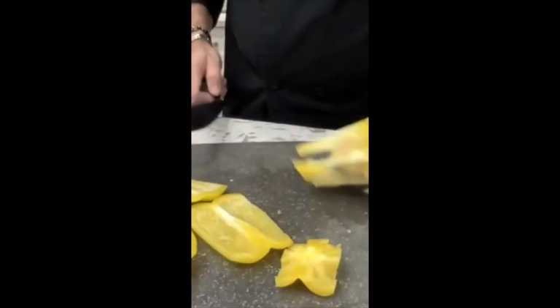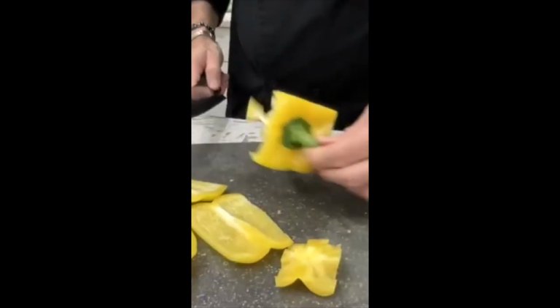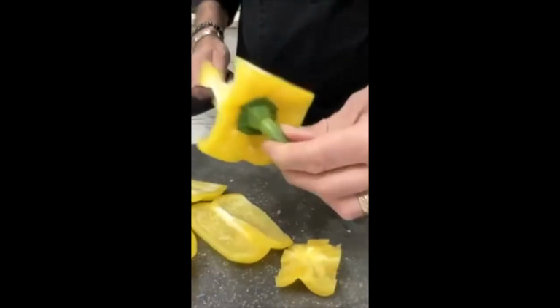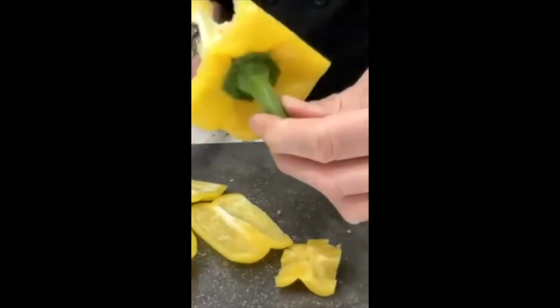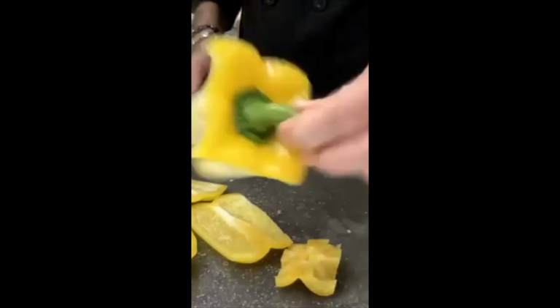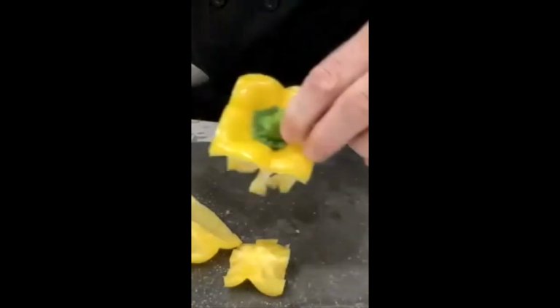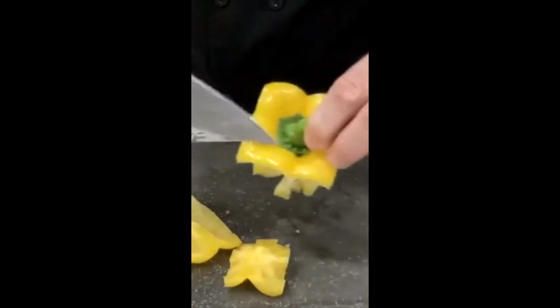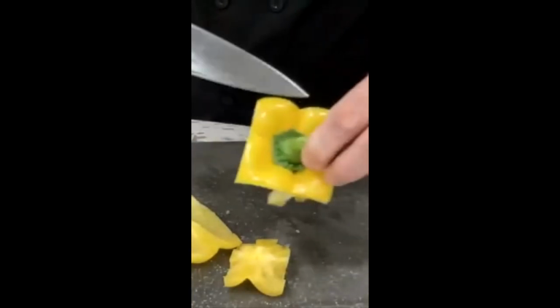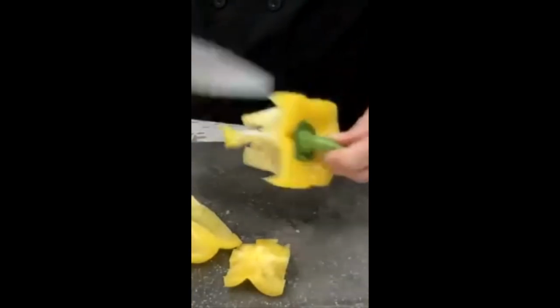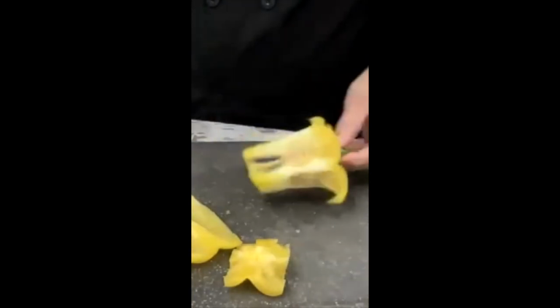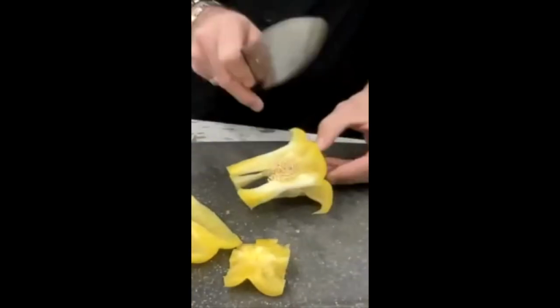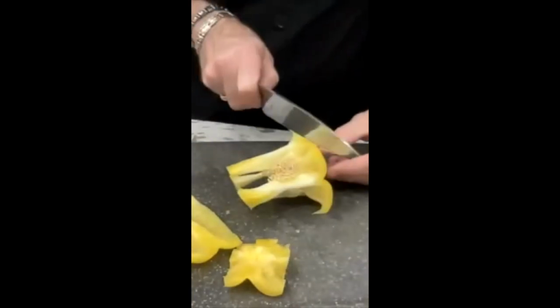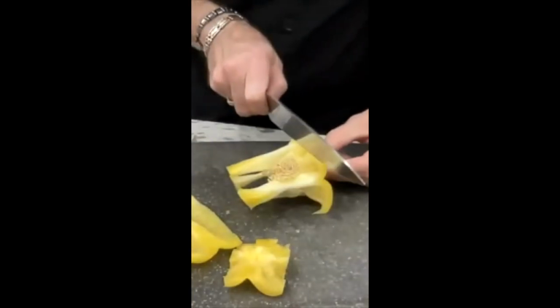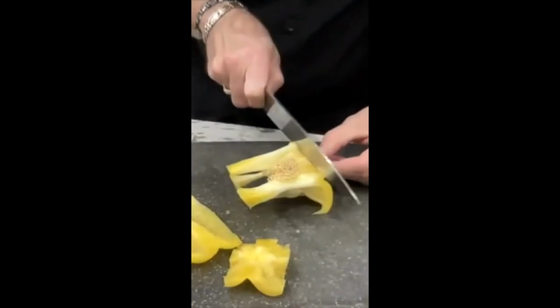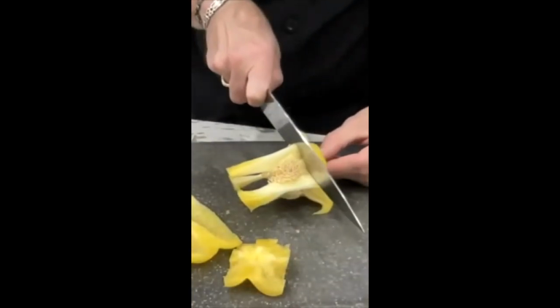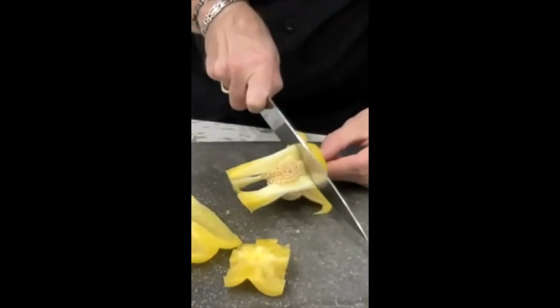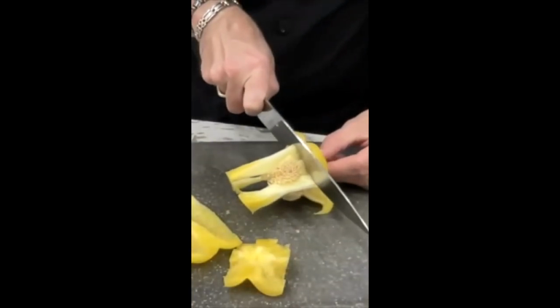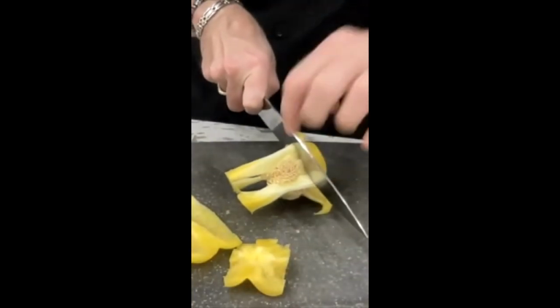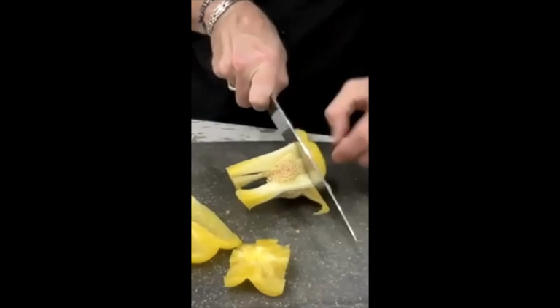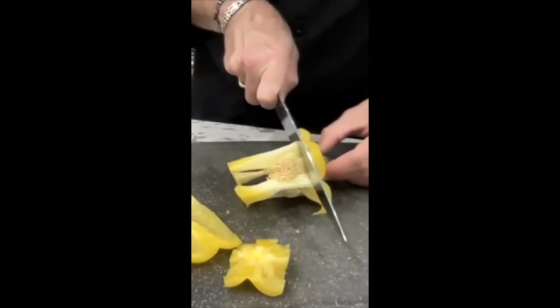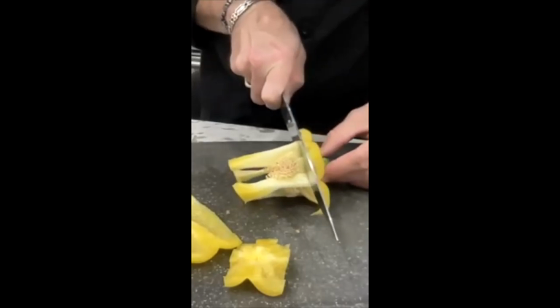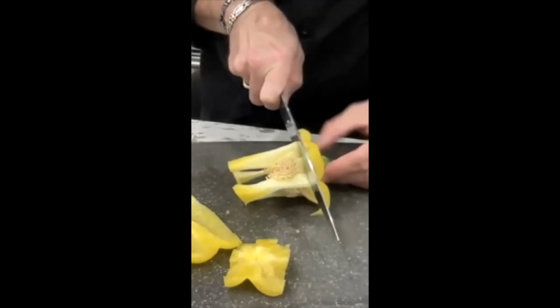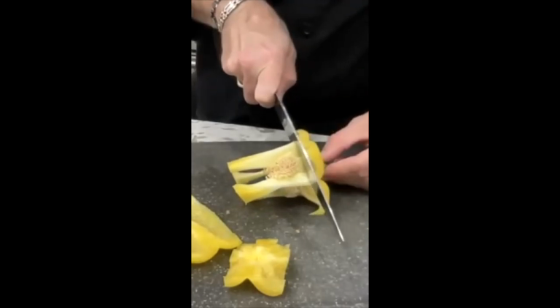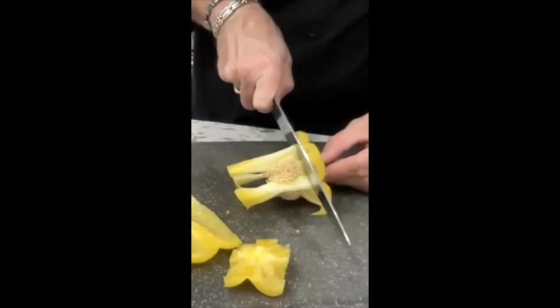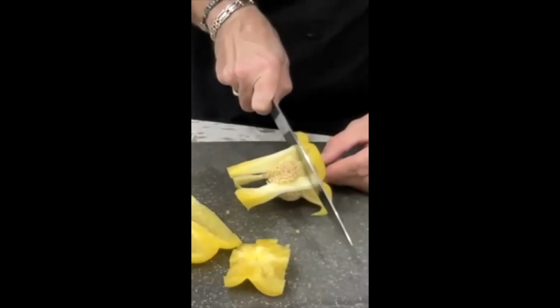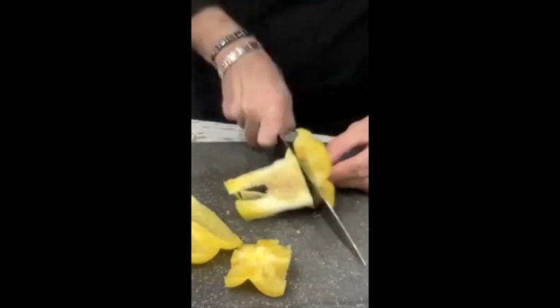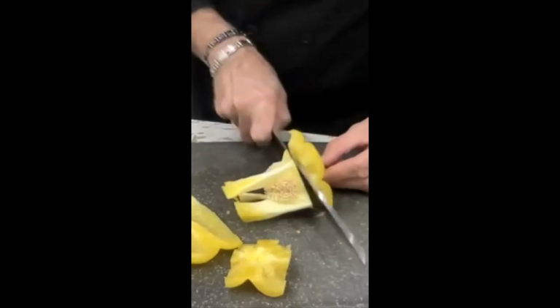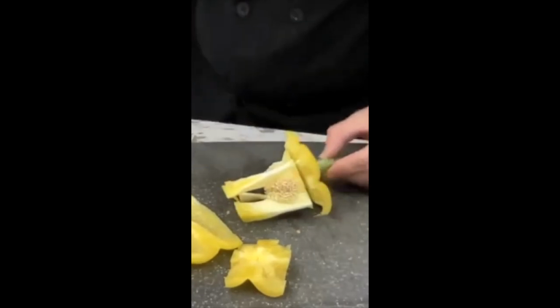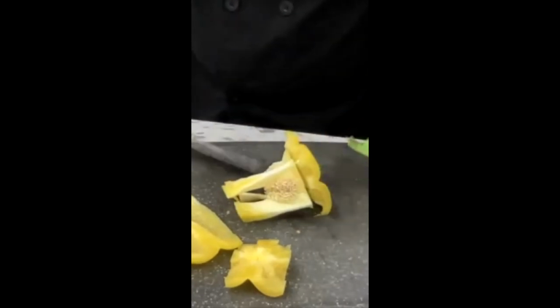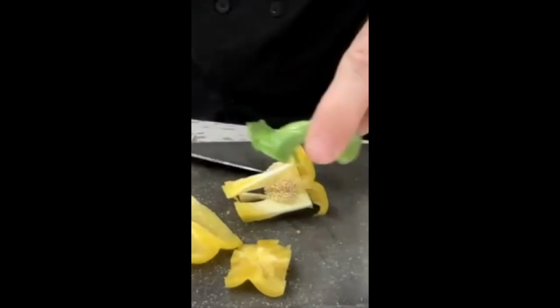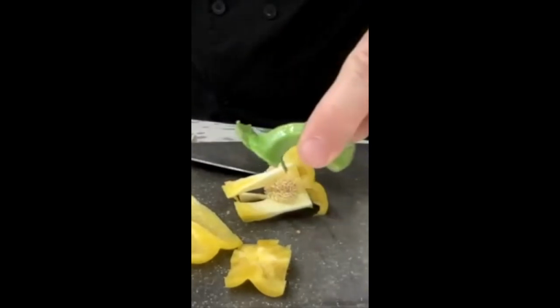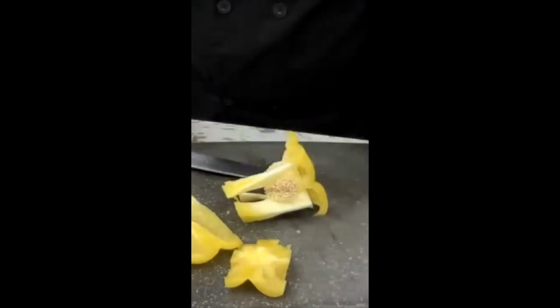For the top where the stem is, we don't want to waste all that flesh there. So we're going to take our knife and cut just above the seed pod and into the stem. And through — the stem comes out.